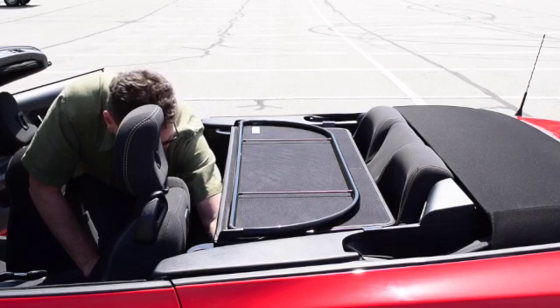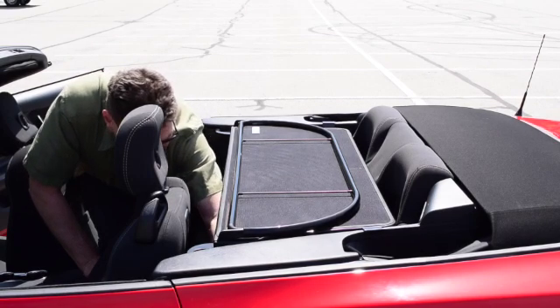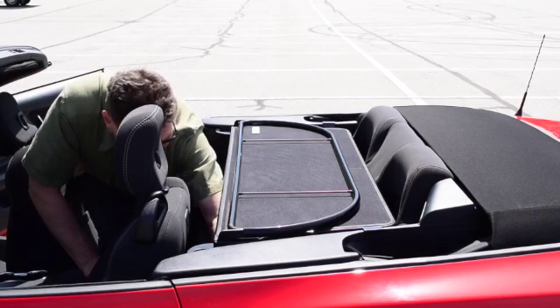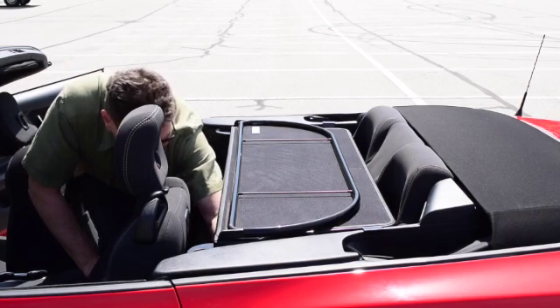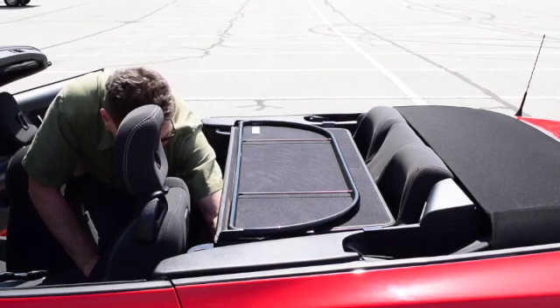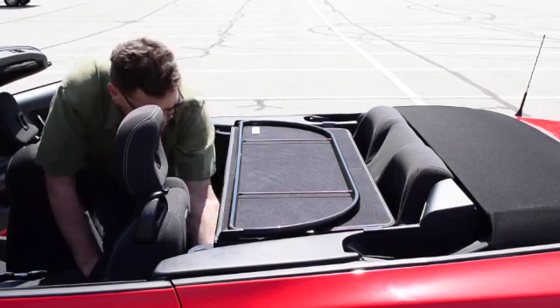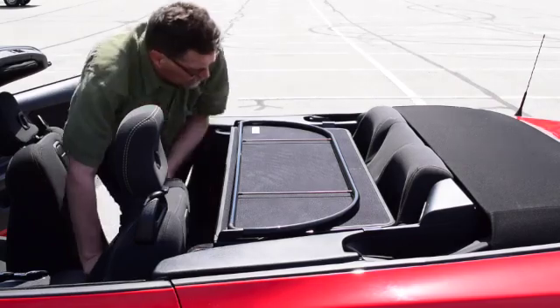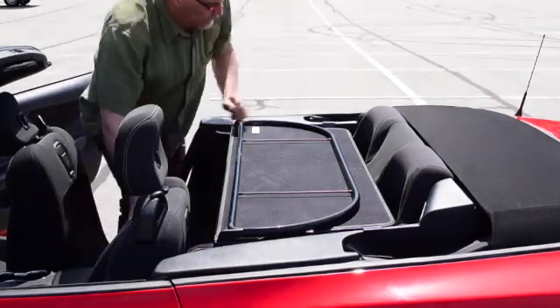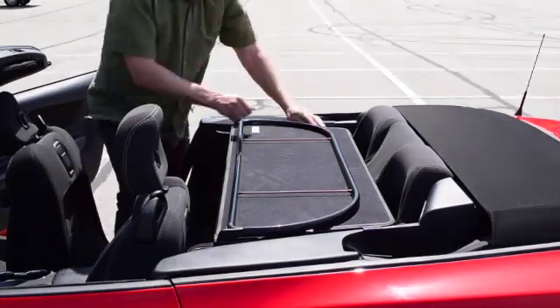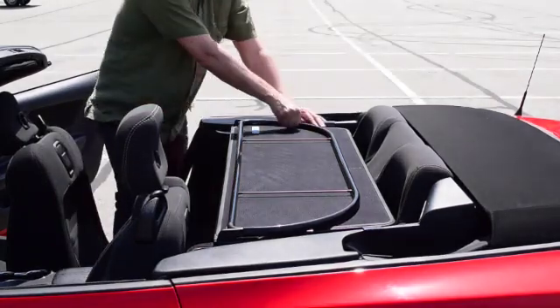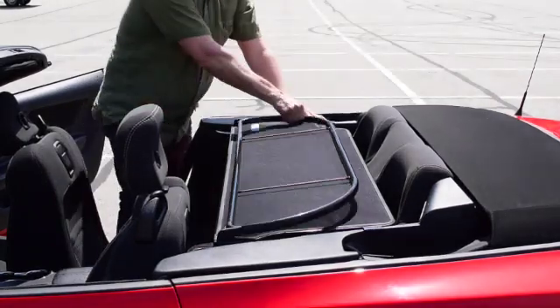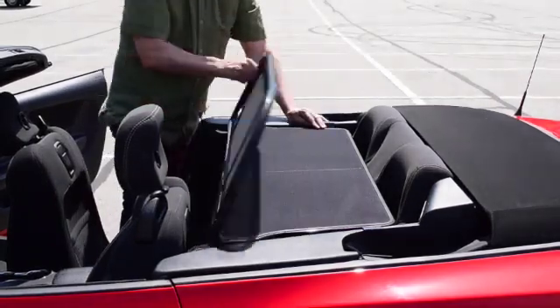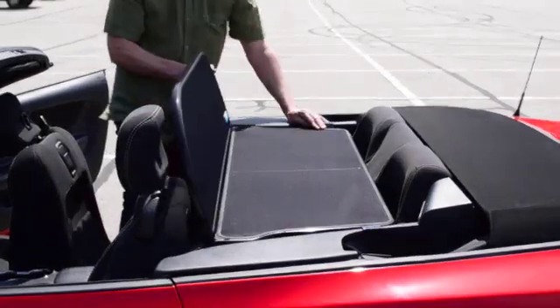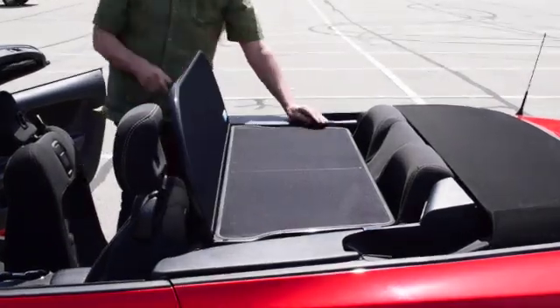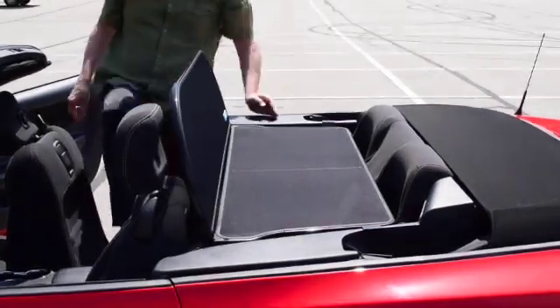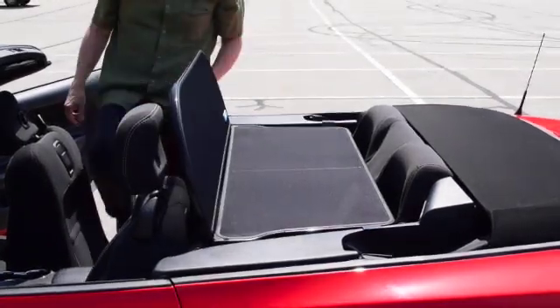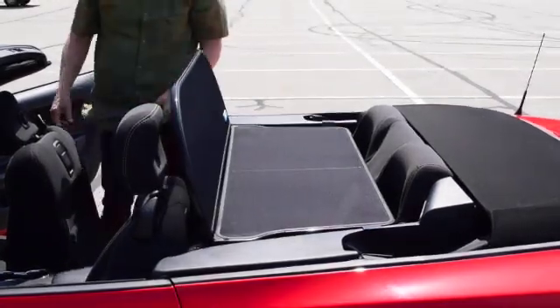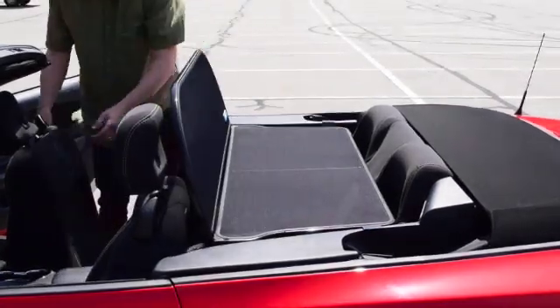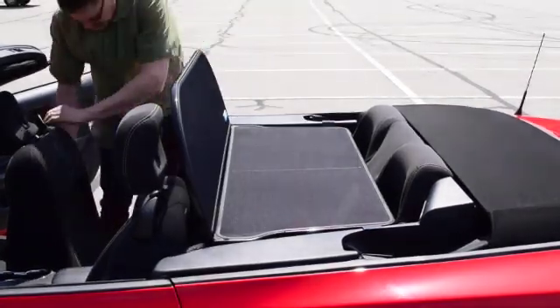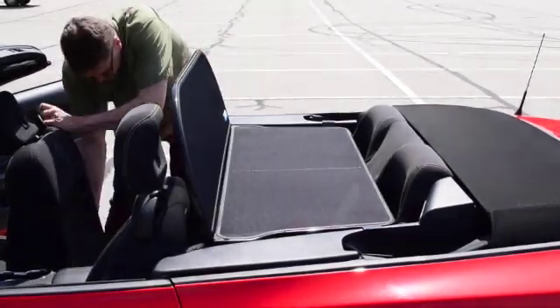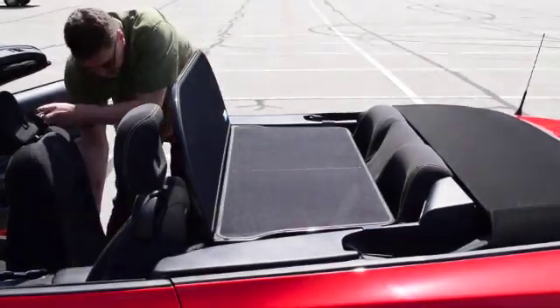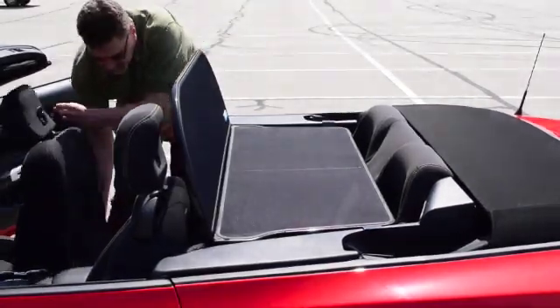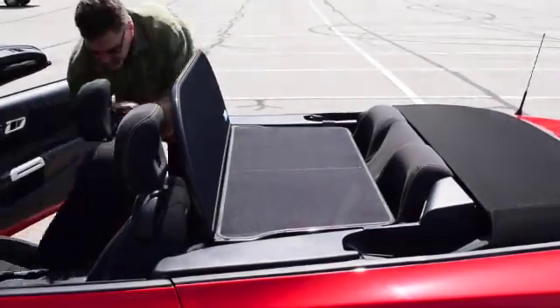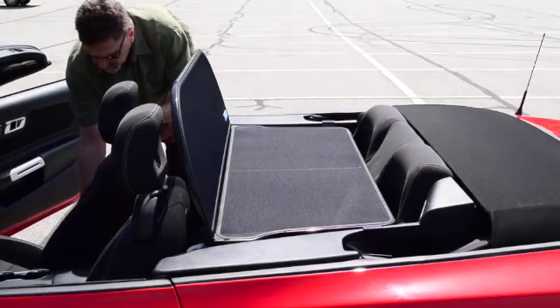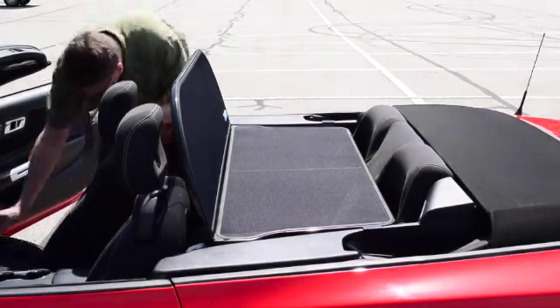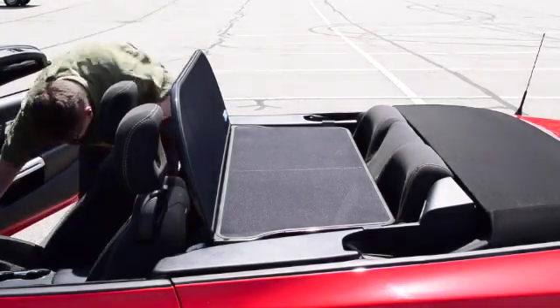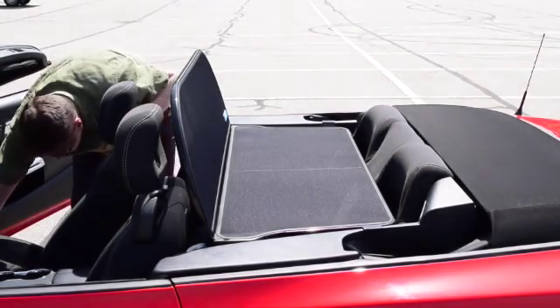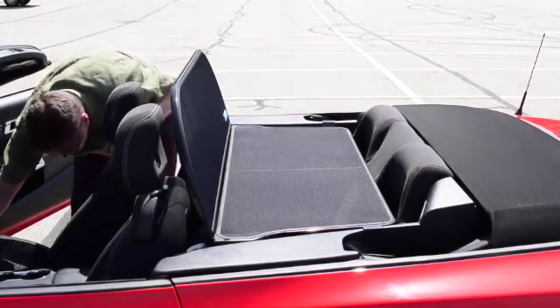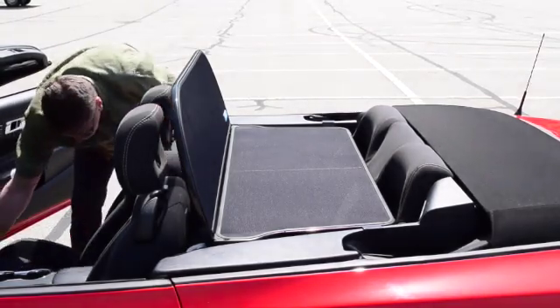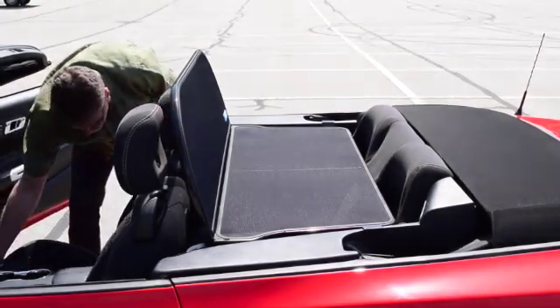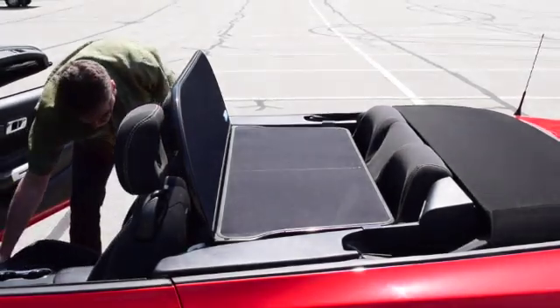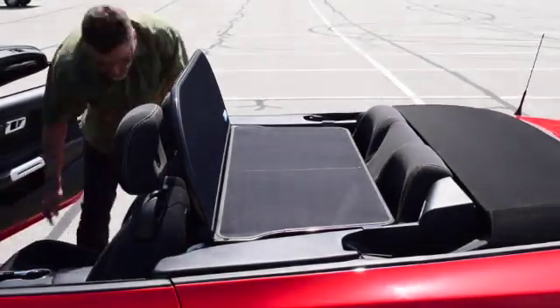The four brackets are covered with a product called Plastisol, which is a soft vinyl, so it will not mark or damage your wind deflector in any way.